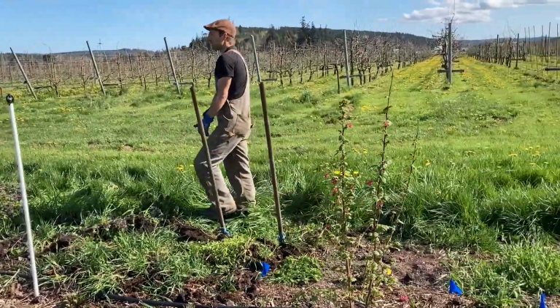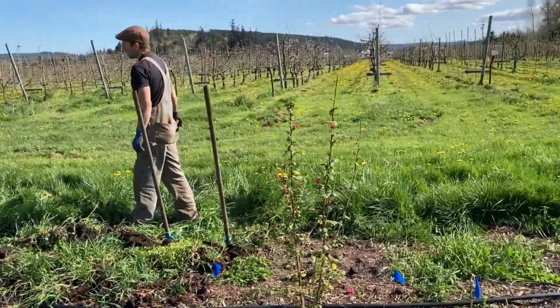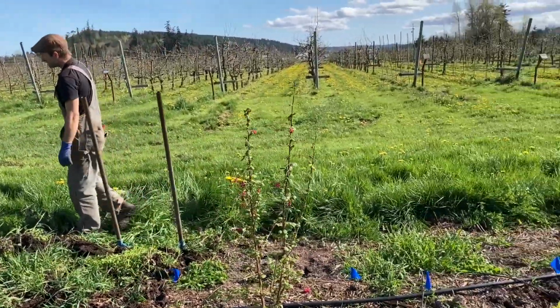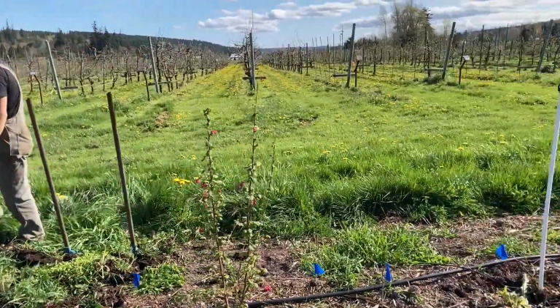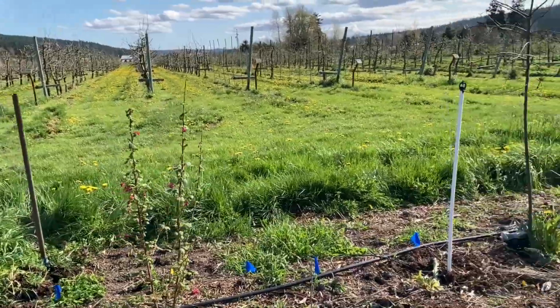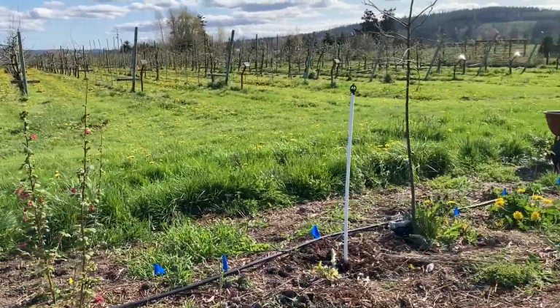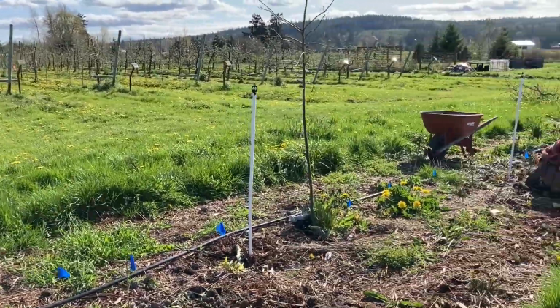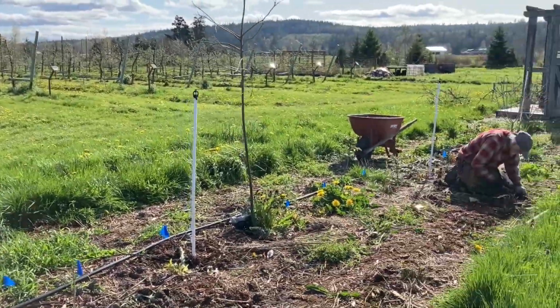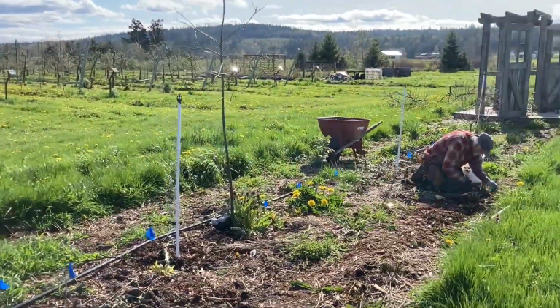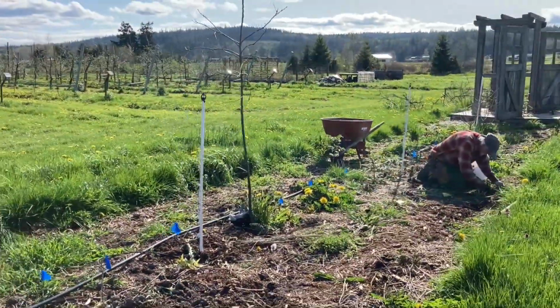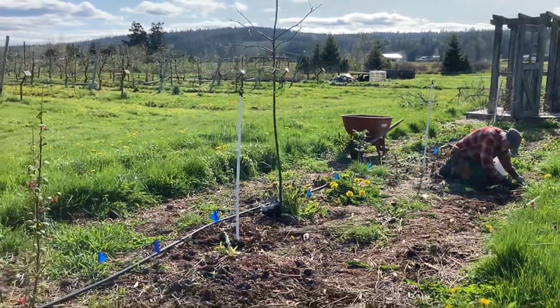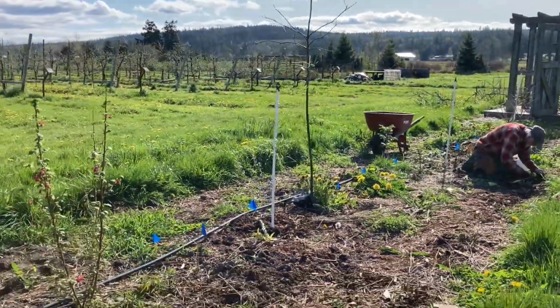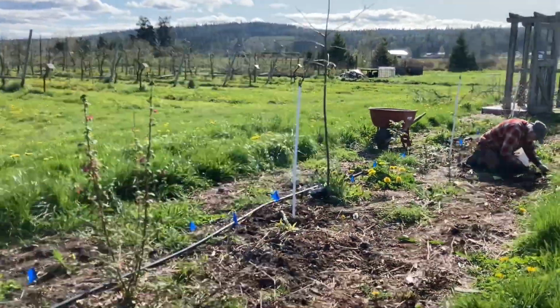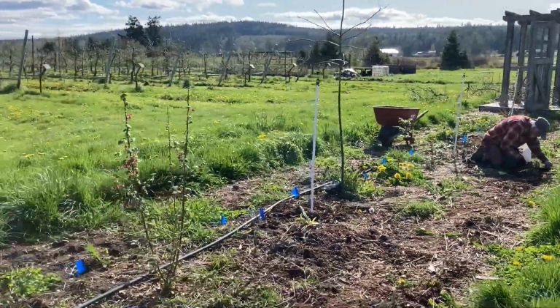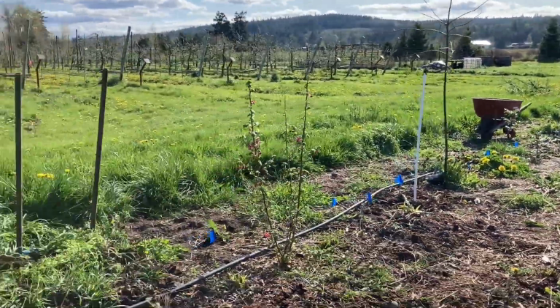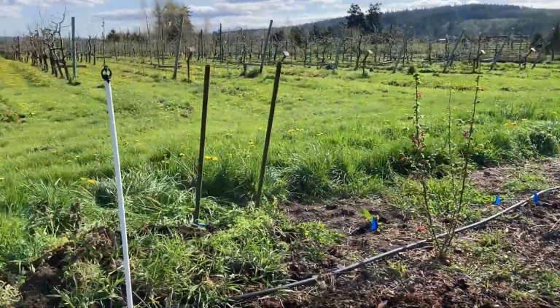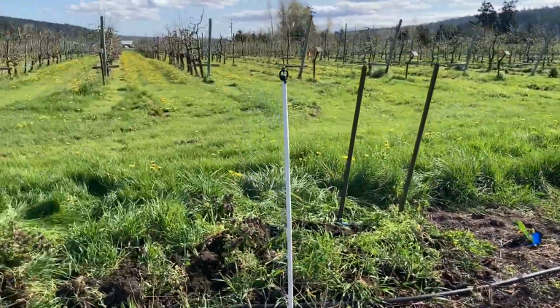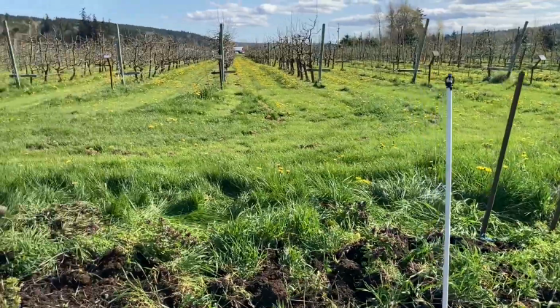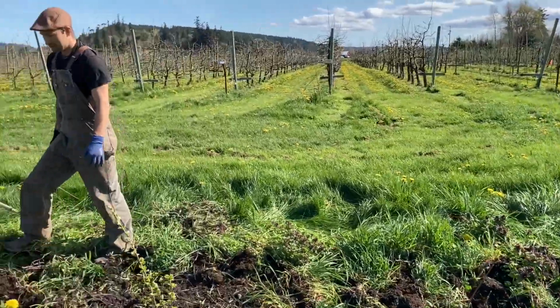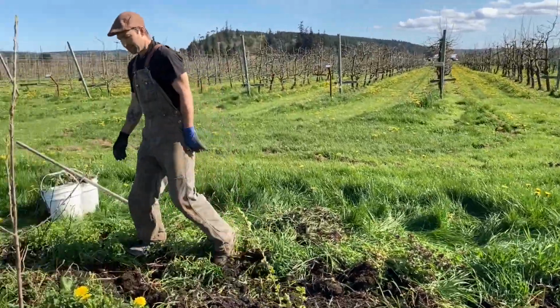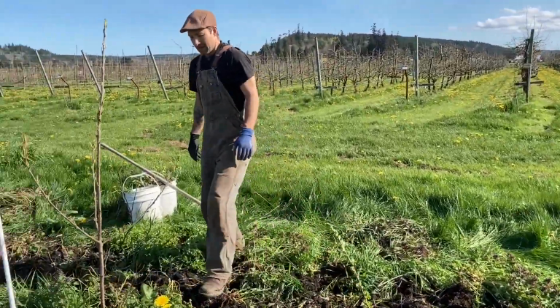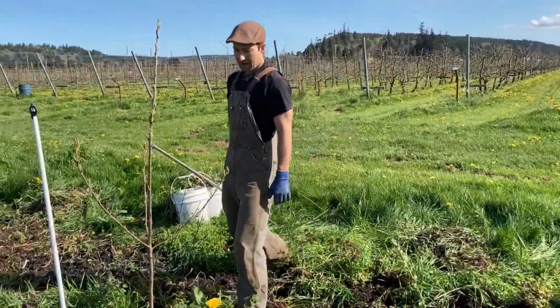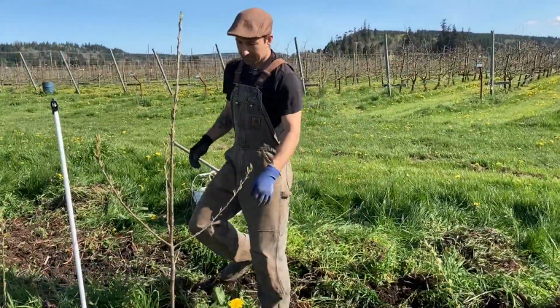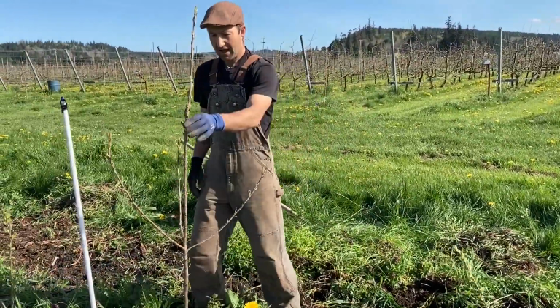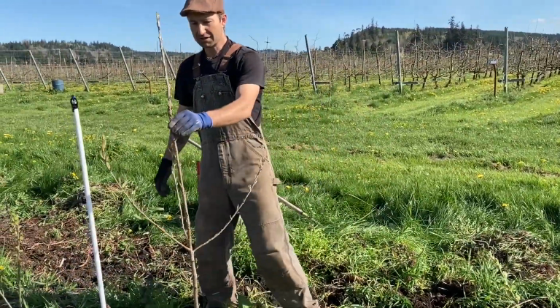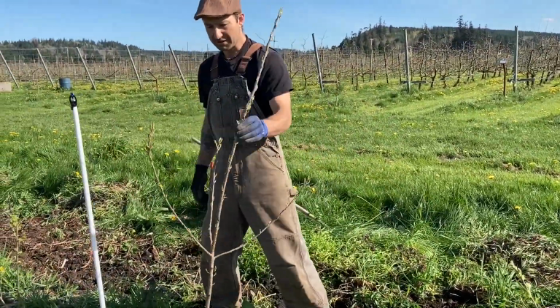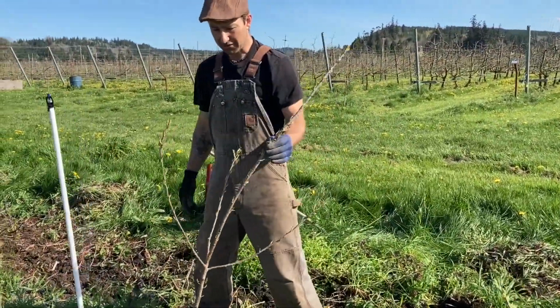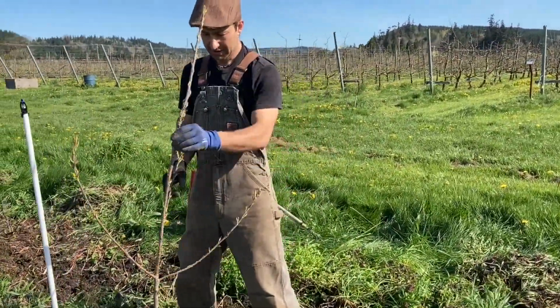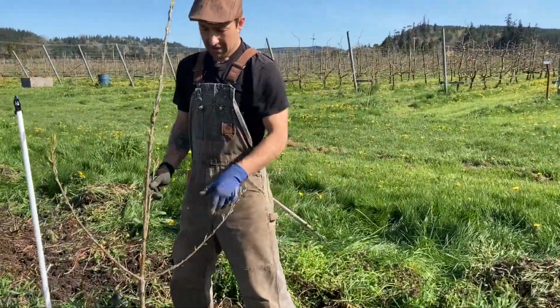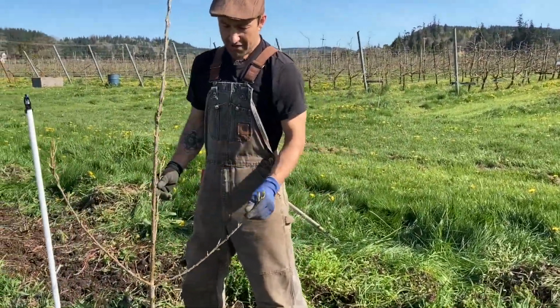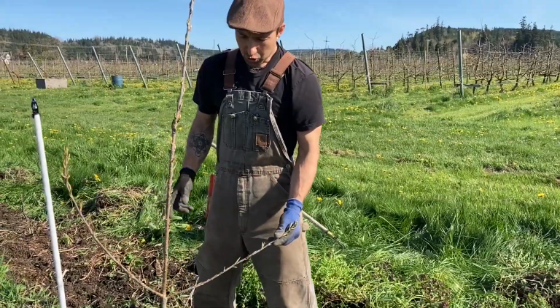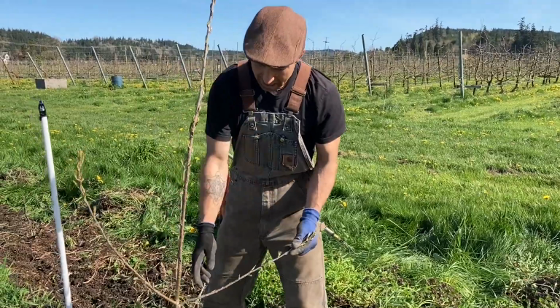Today I wanted to talk a little bit about some of our new offerings at Friends of the Trees Botanicals, and that's twig ends.